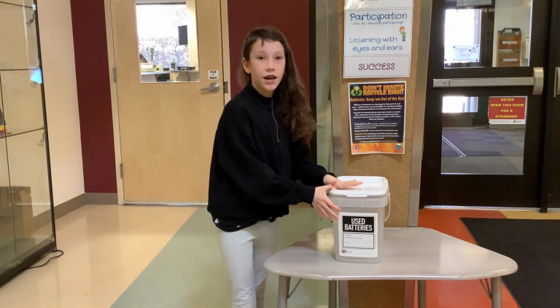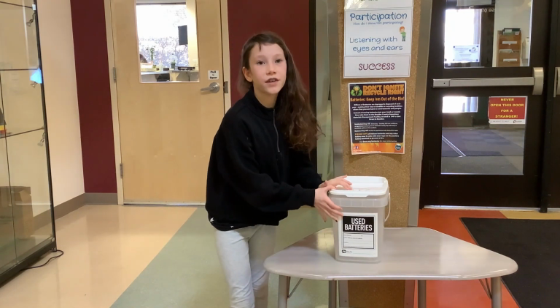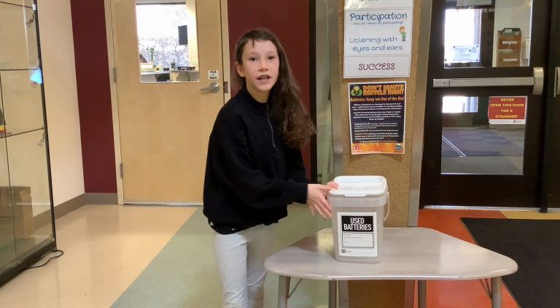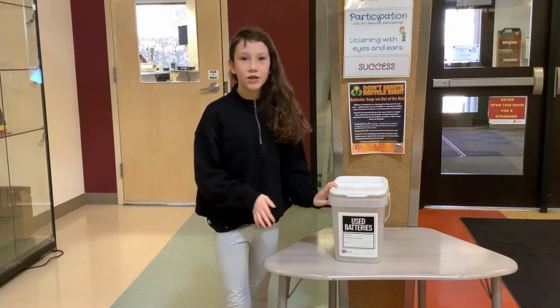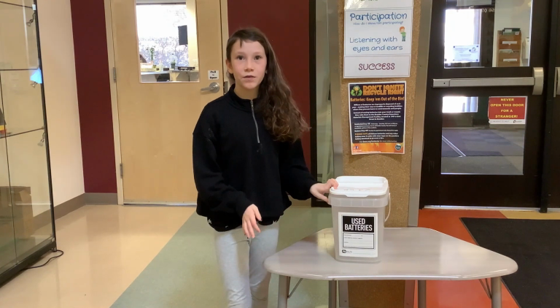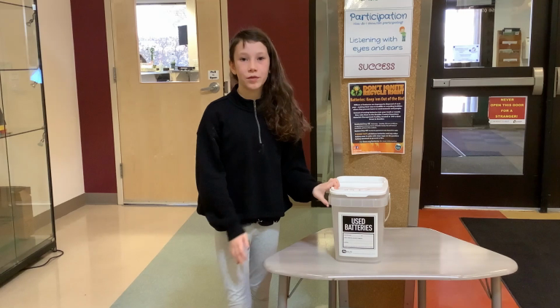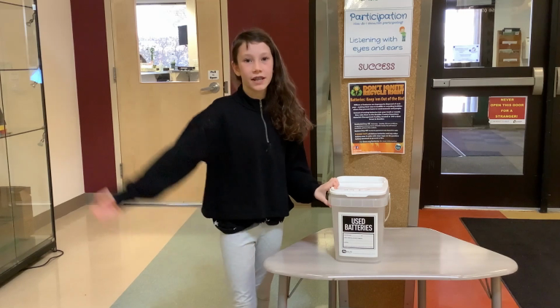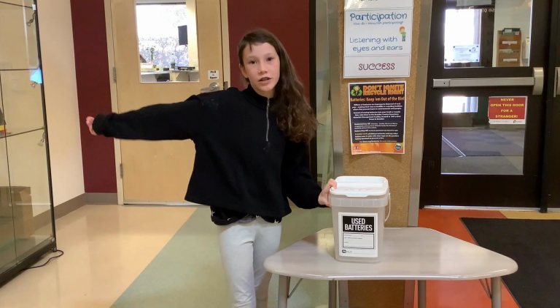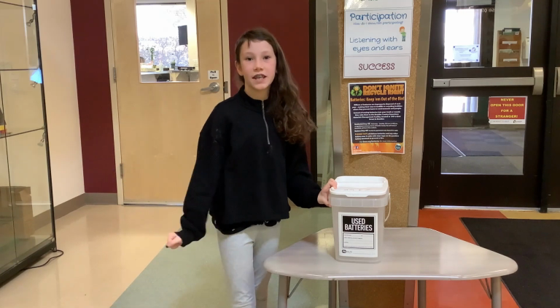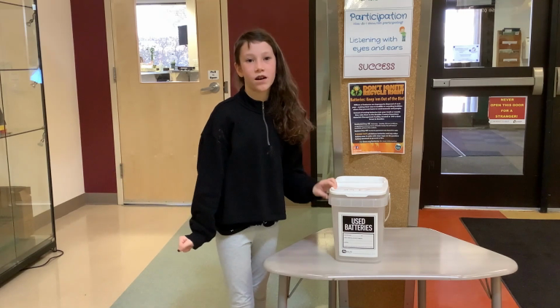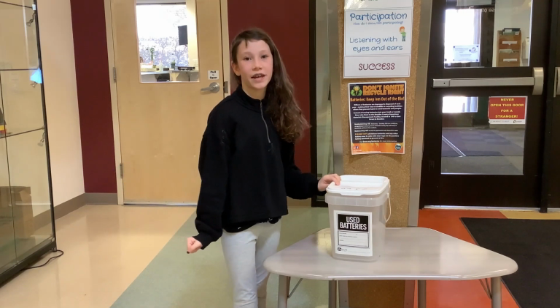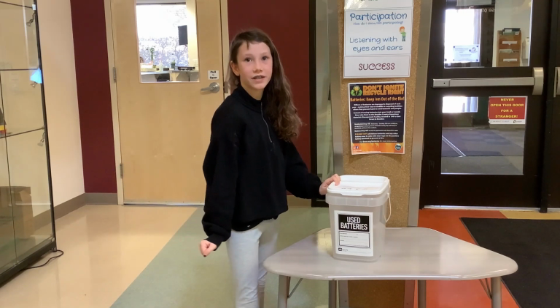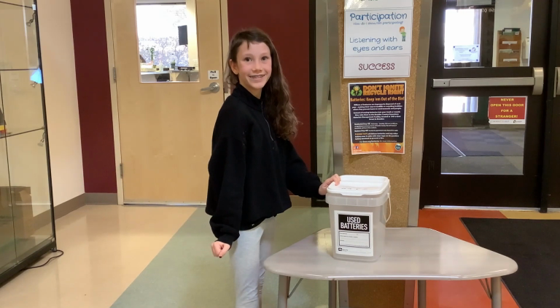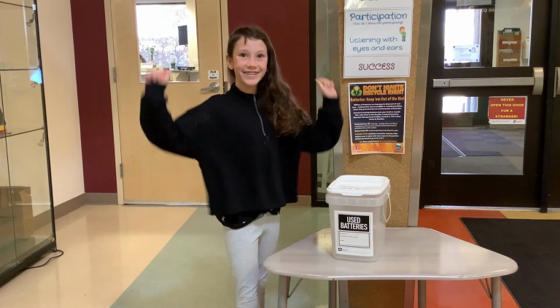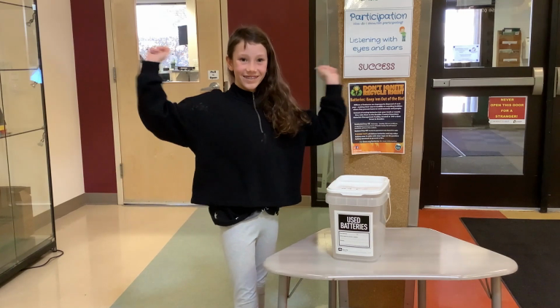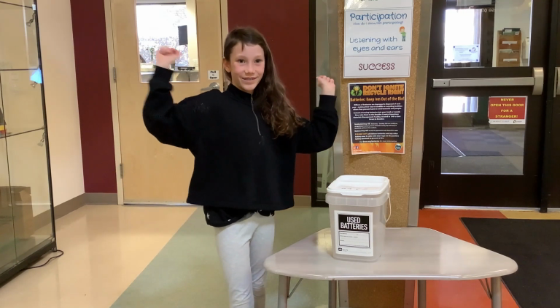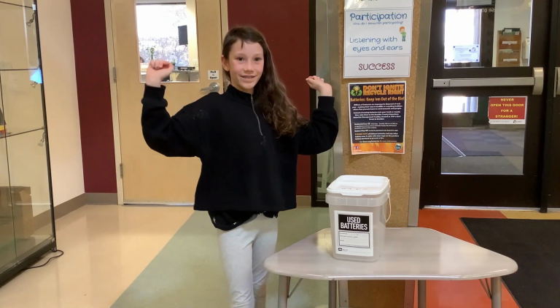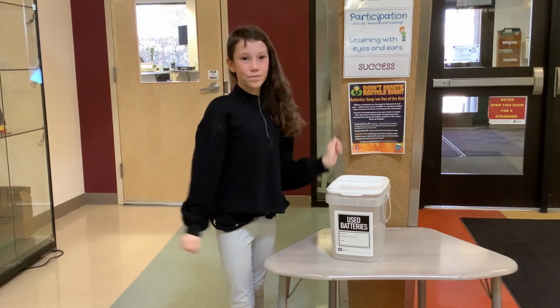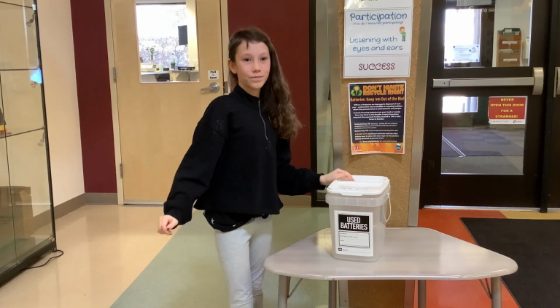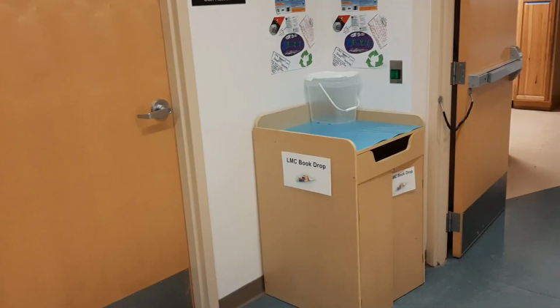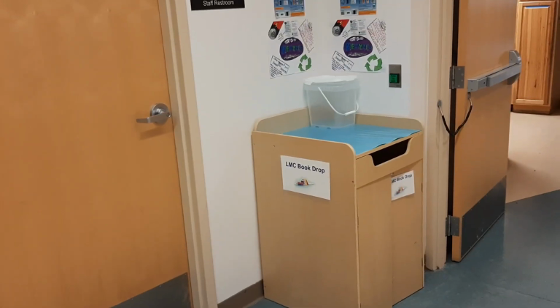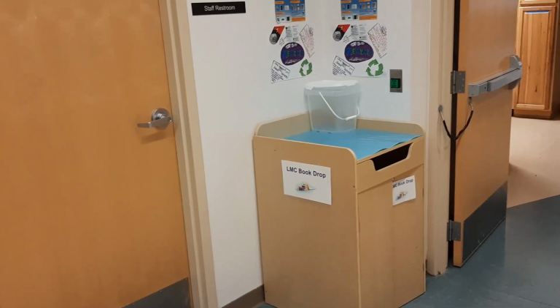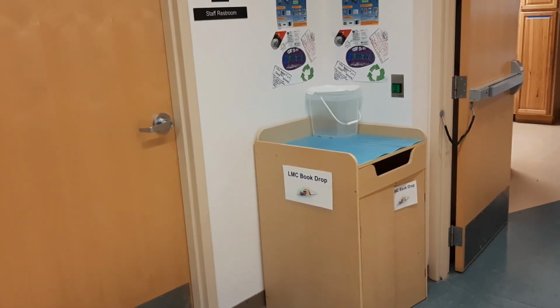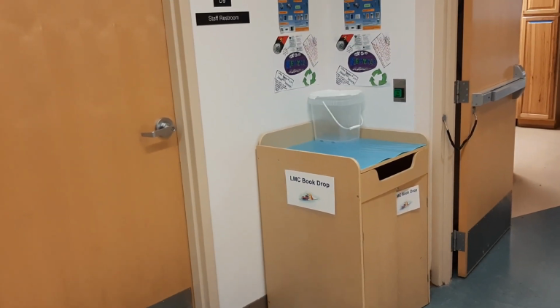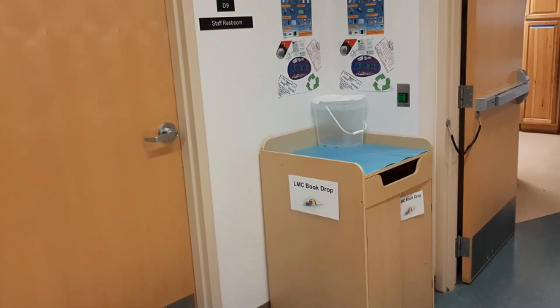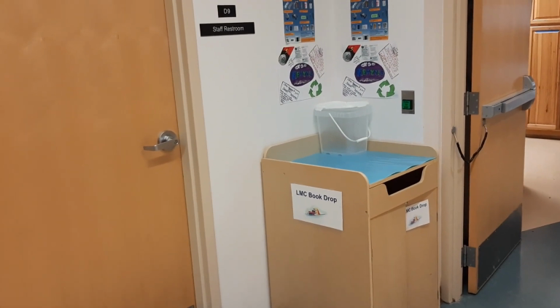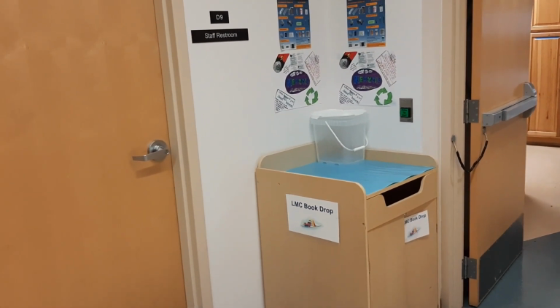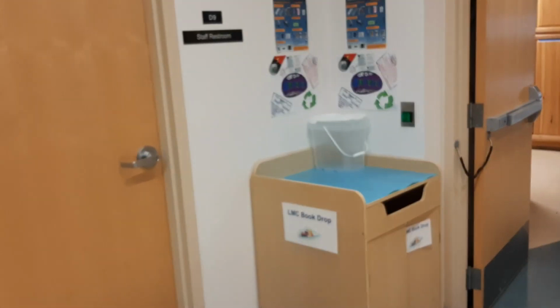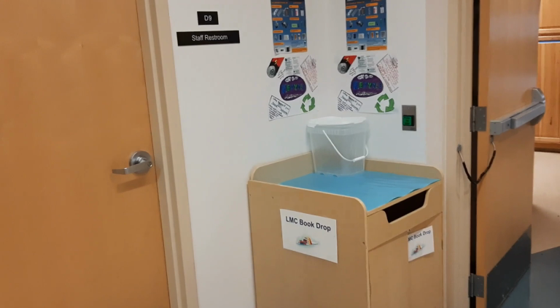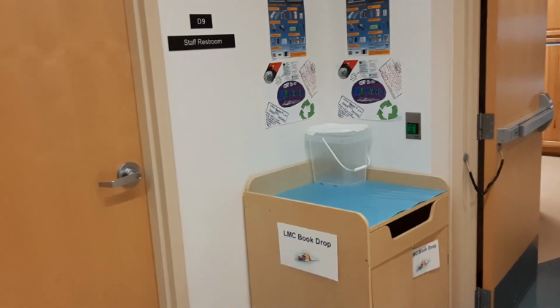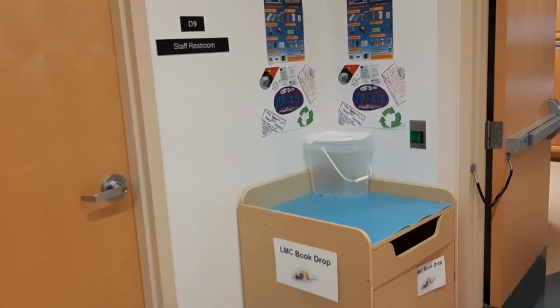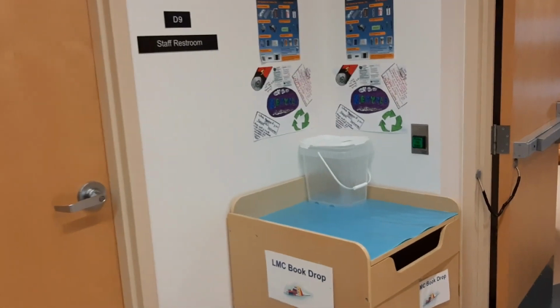Thank you, Blackstaff Dragons, for helping recycle batteries and saving our planet. The middle school battery drop is located above the LMC book drop.